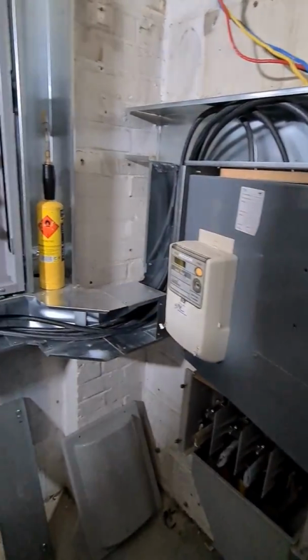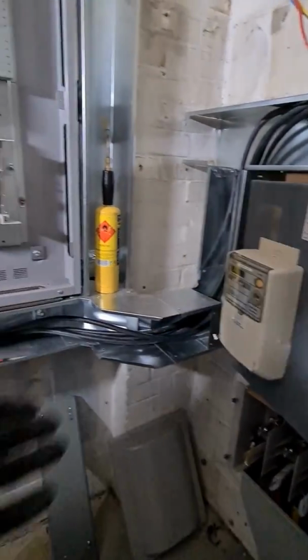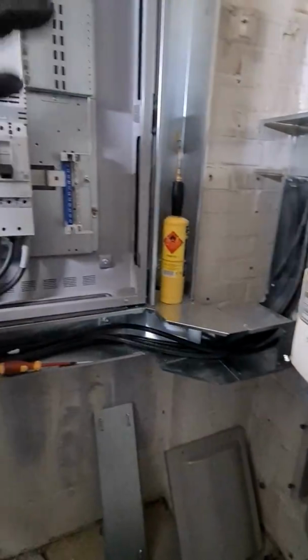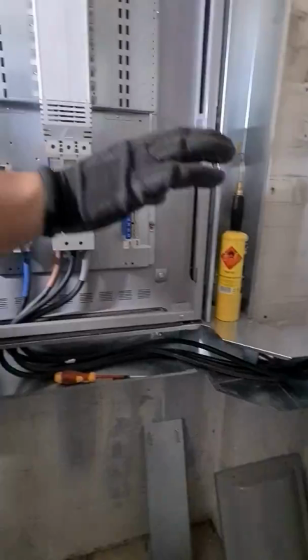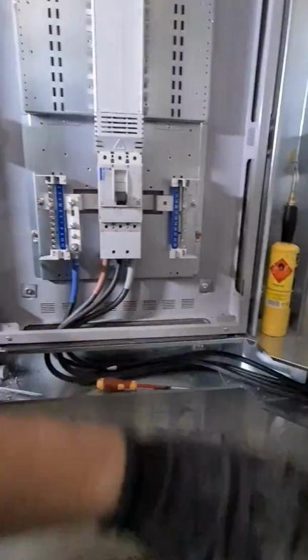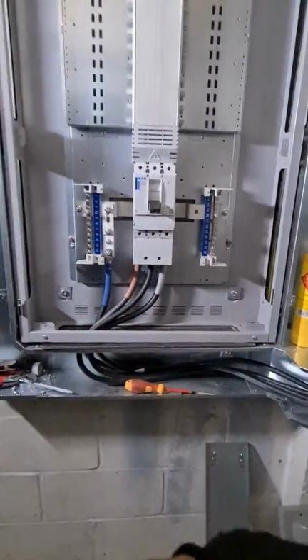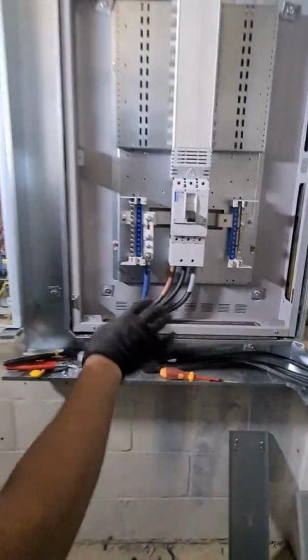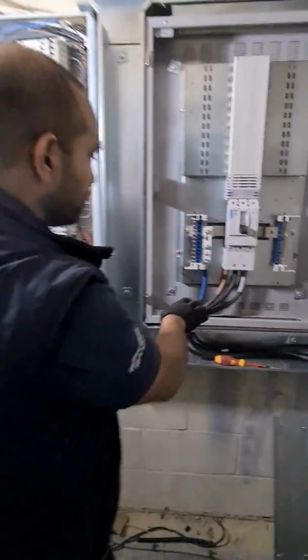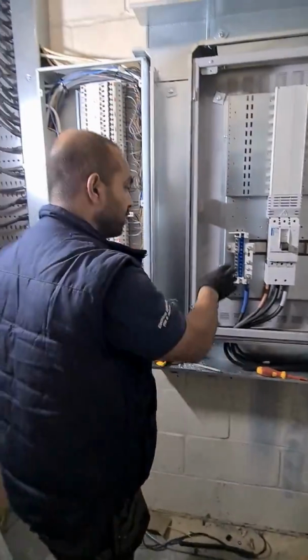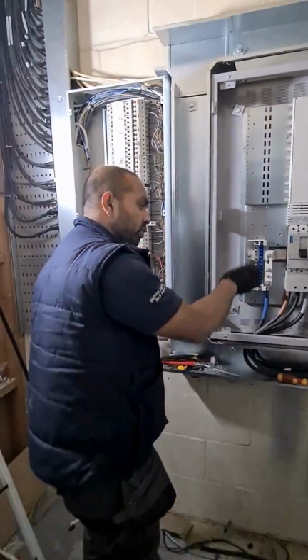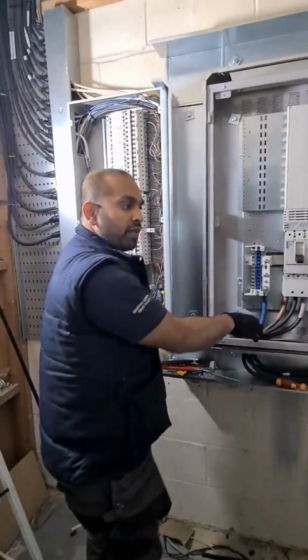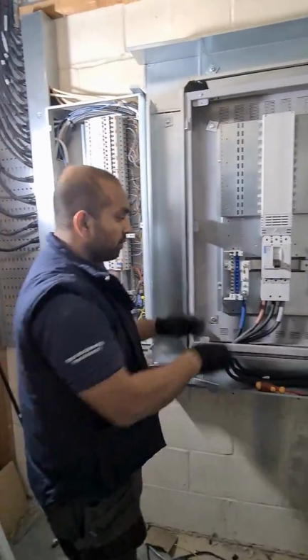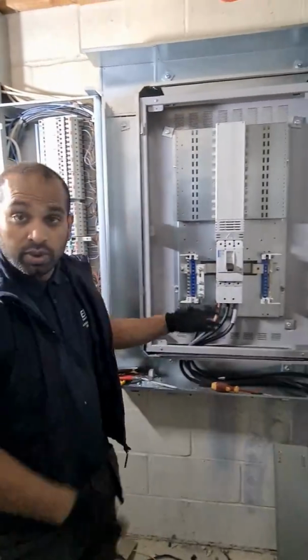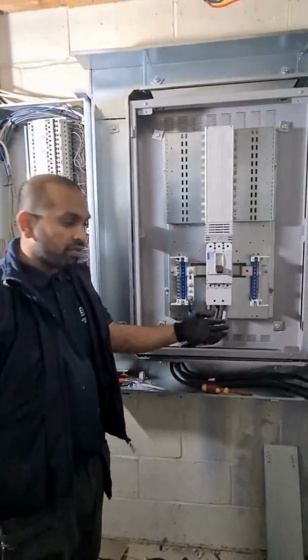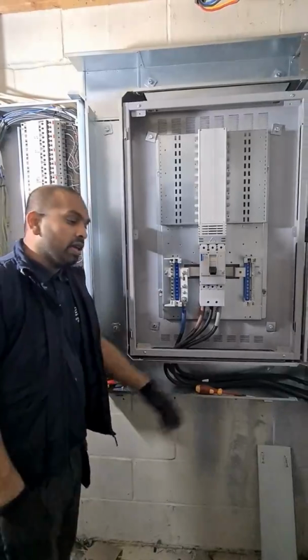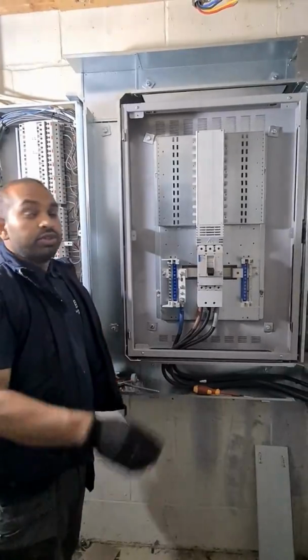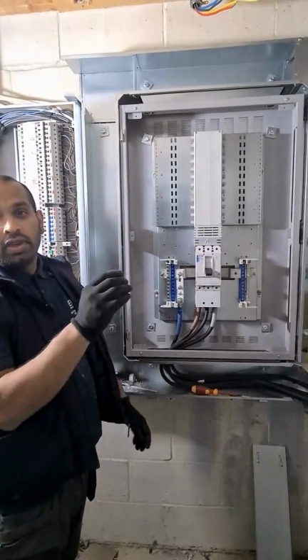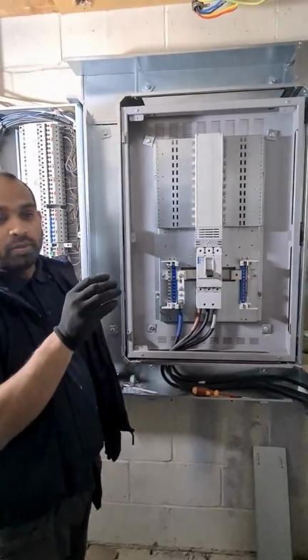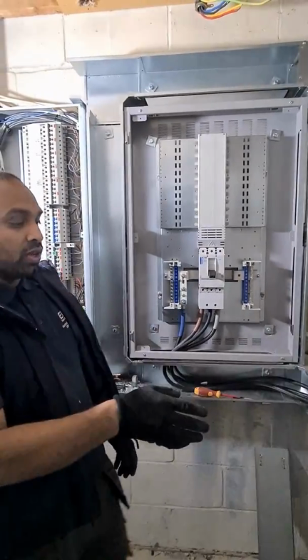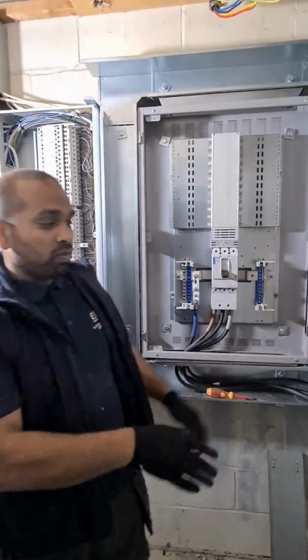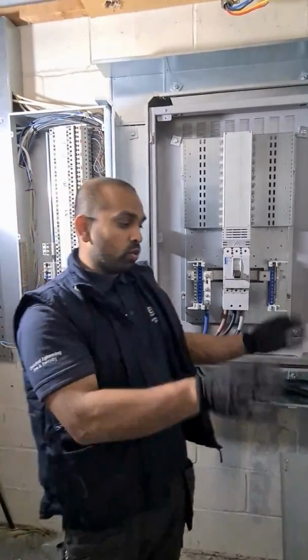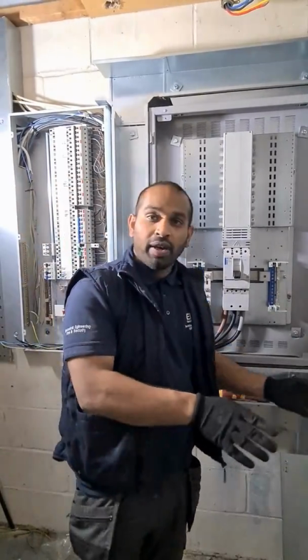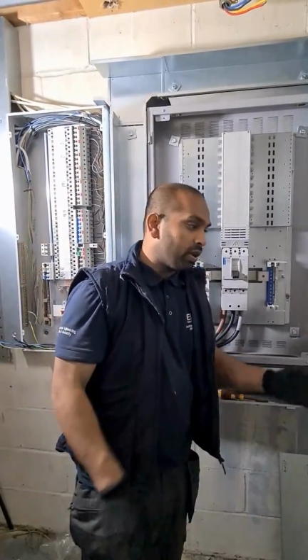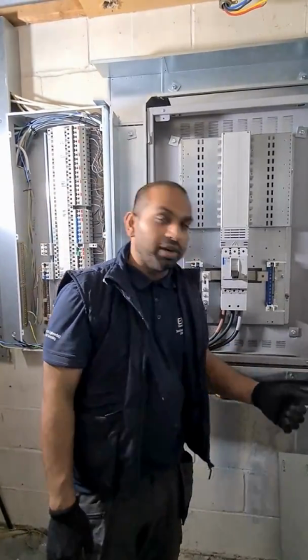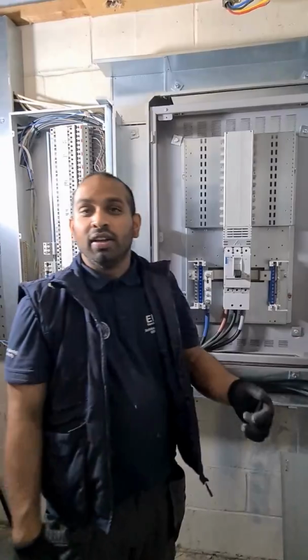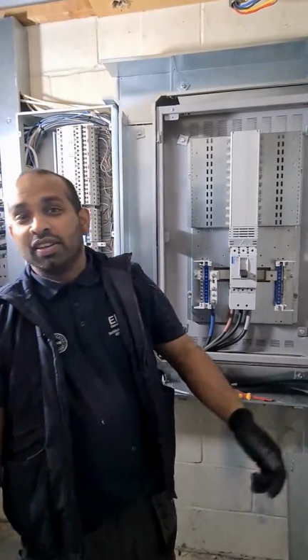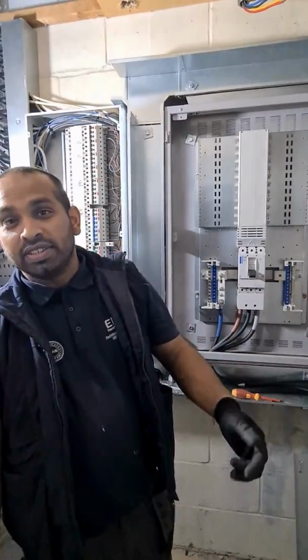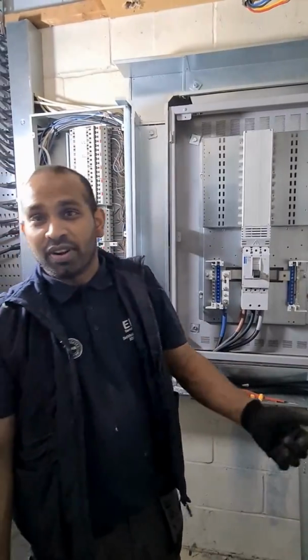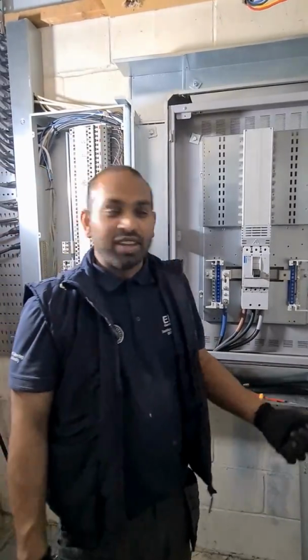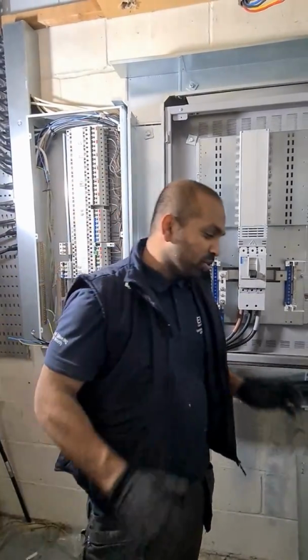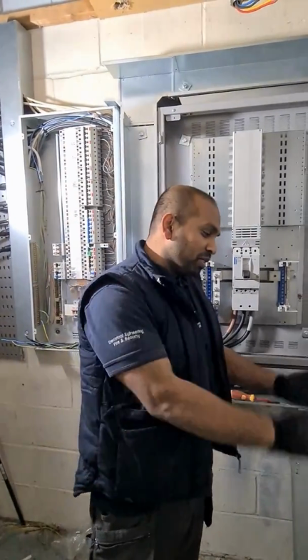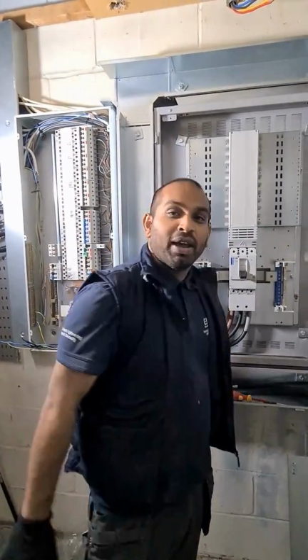At this point we've got all of the 95mm tails in — neutral, phase one, phase two, and phase three. We've just got the earth to connect out. Once it's all connected, we'll have our SSC friends coming in to put the fuse back in.